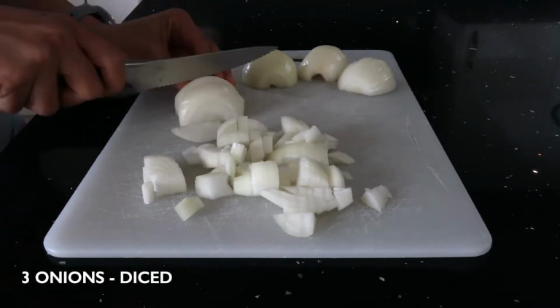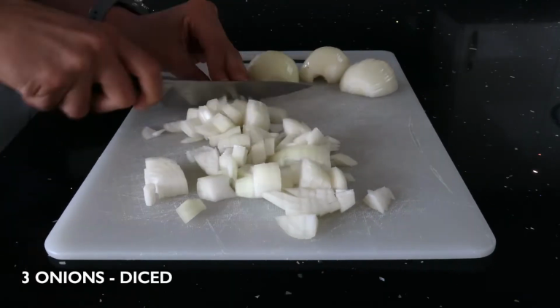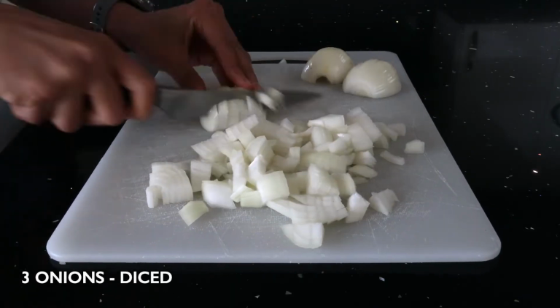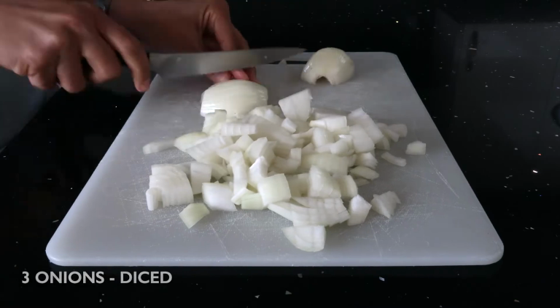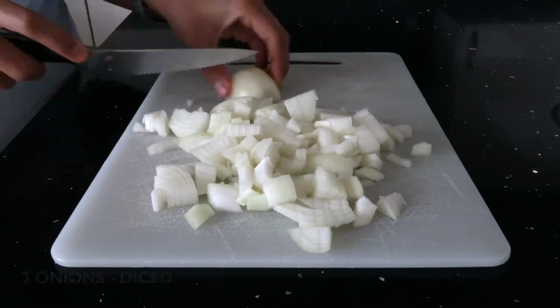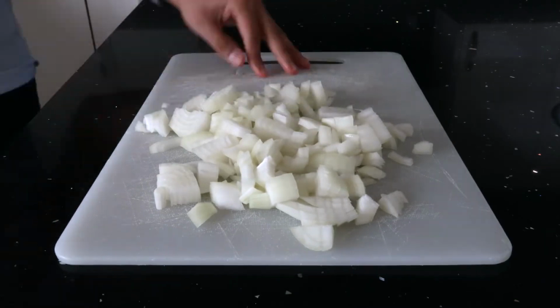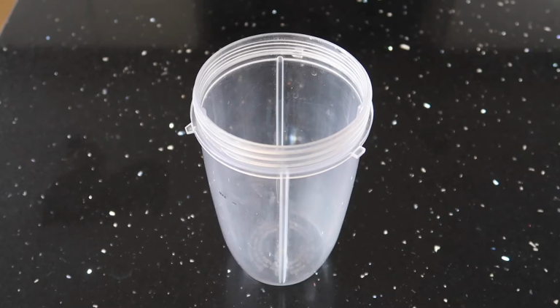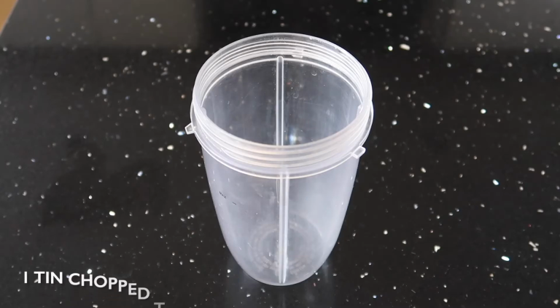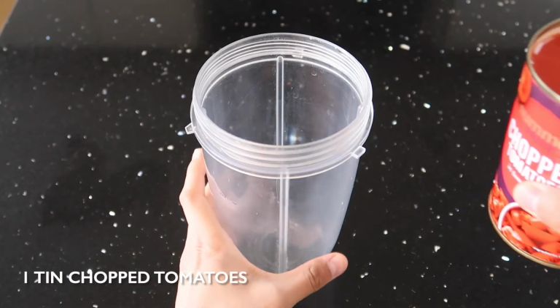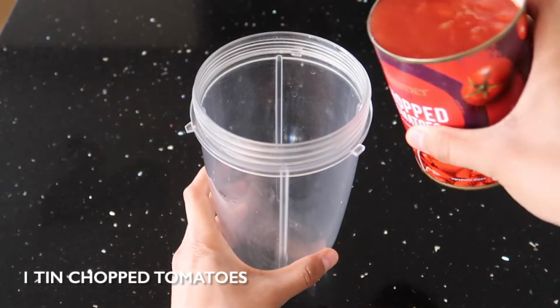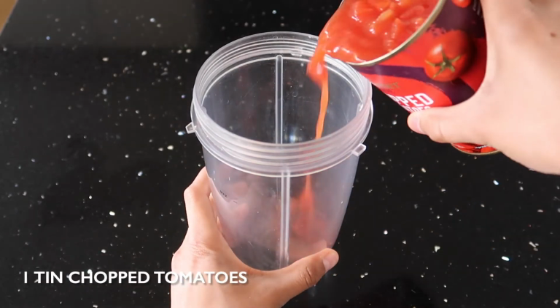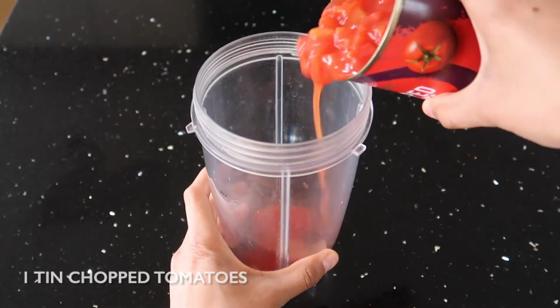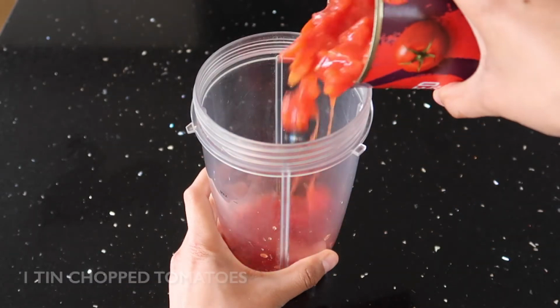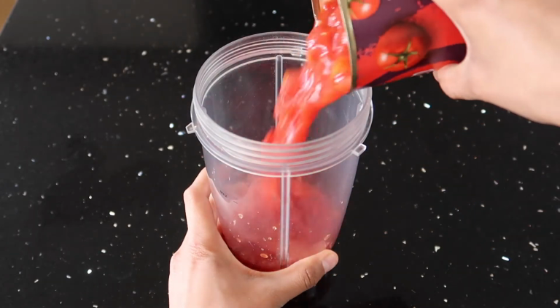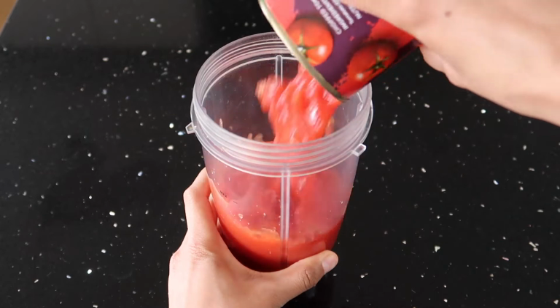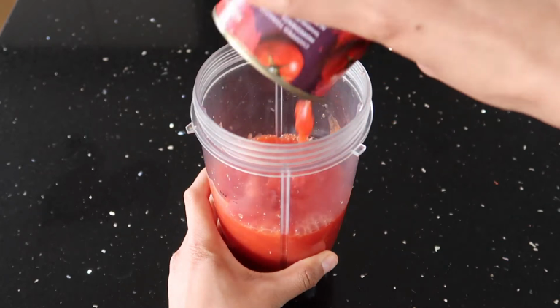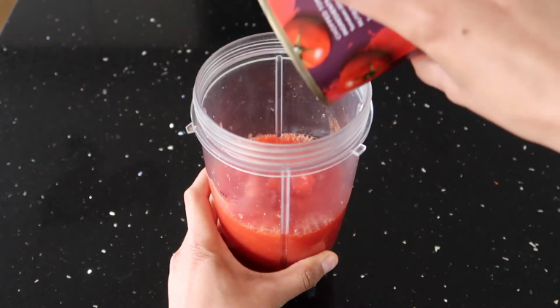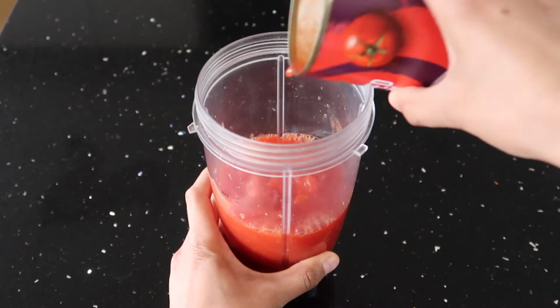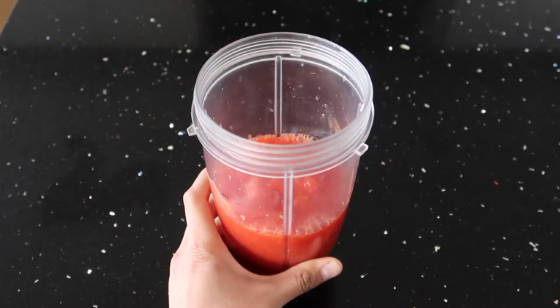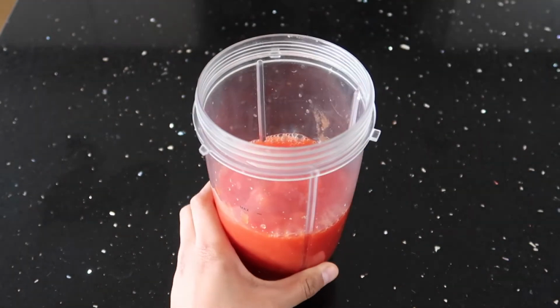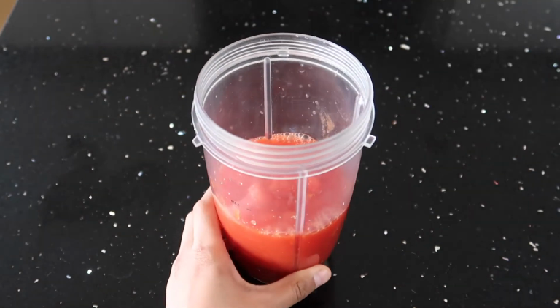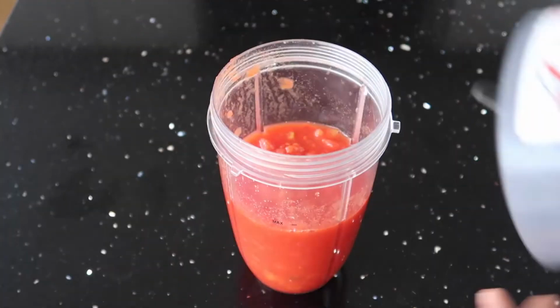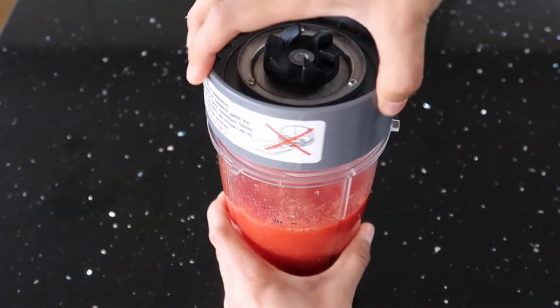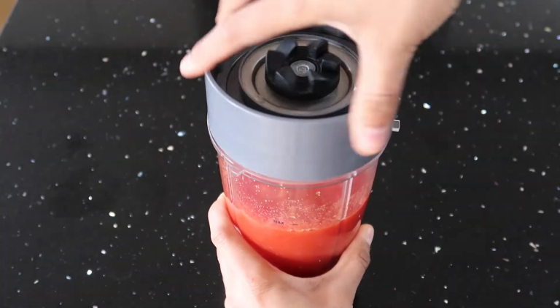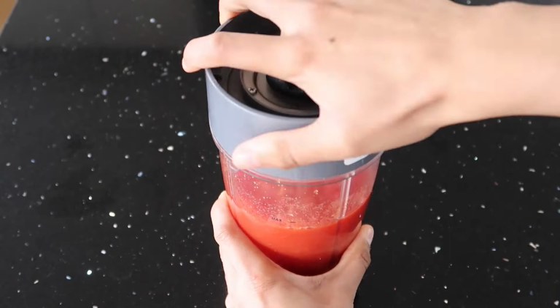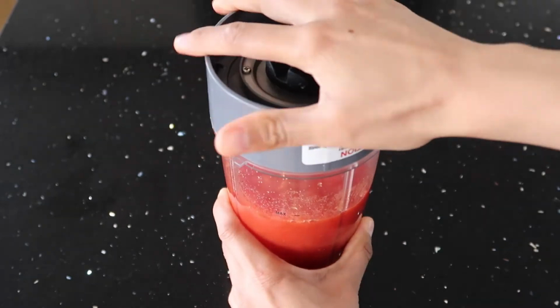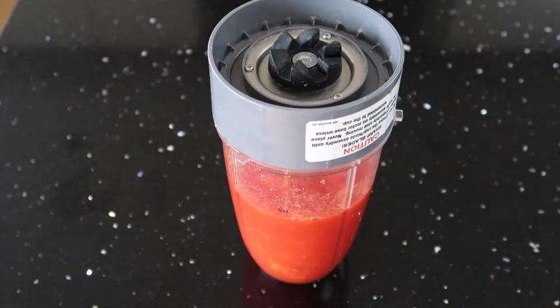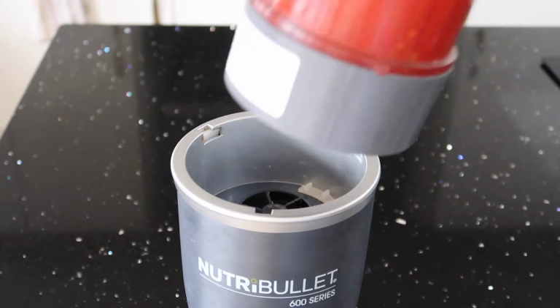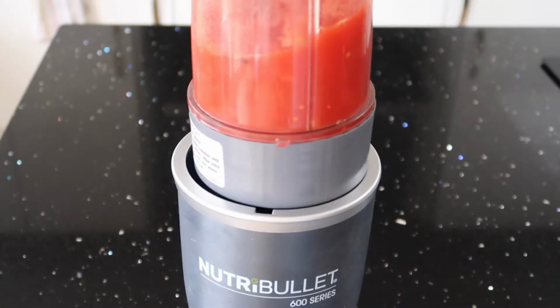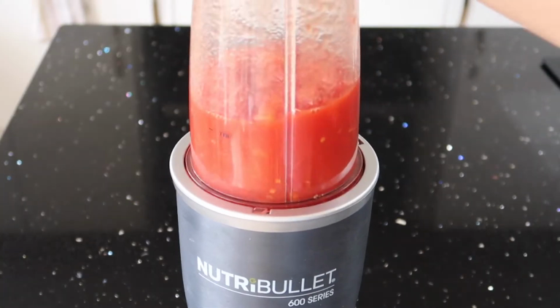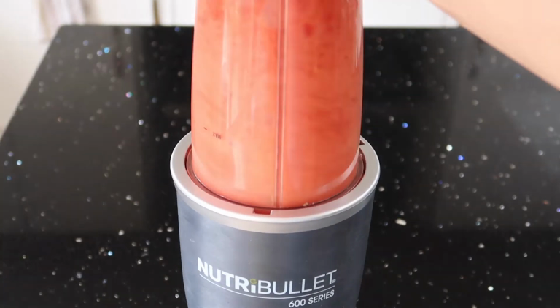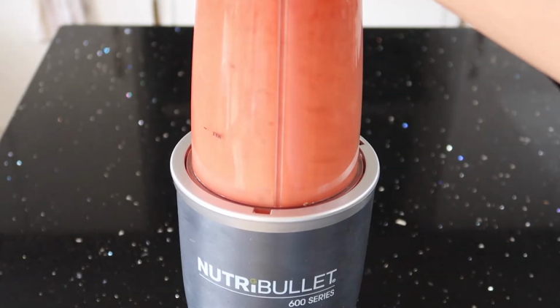To start off with we need to do some prep, so dice three onions and then place one tin of chopped tomatoes into a blender and blend until smooth. The best thing about curry is how they can bring simple vegetables to life, so if you want more of our curry recipes, hit that subscribe button.